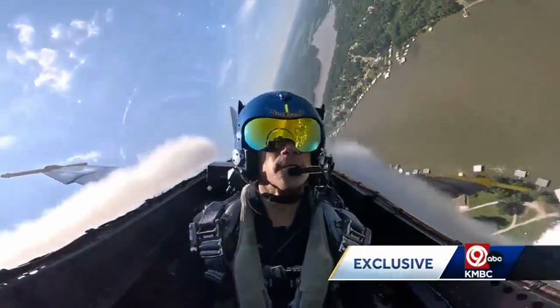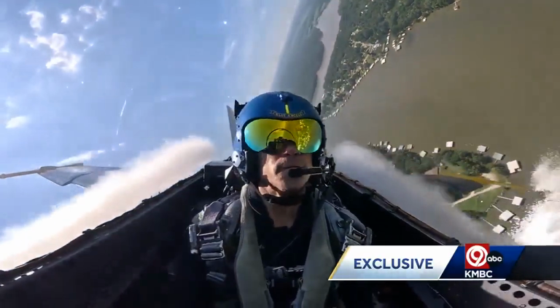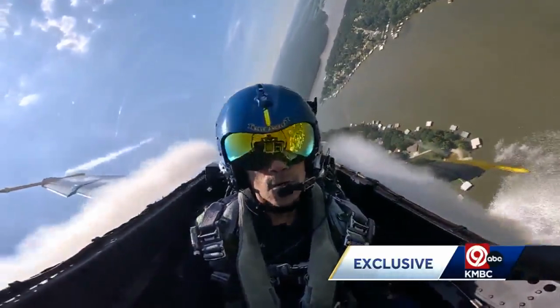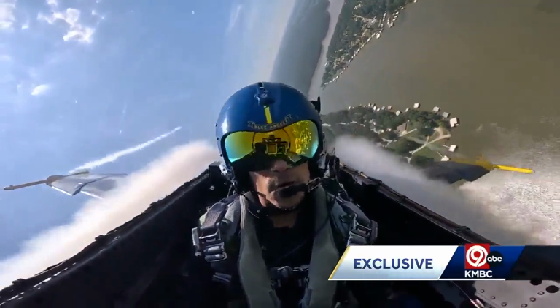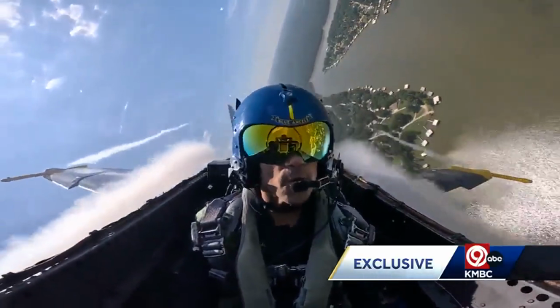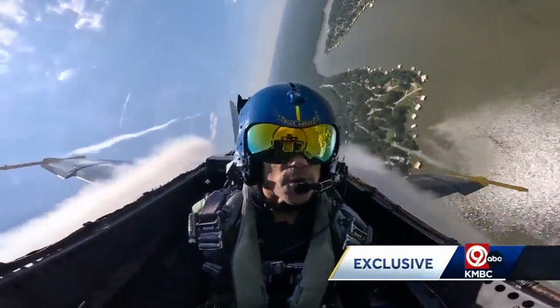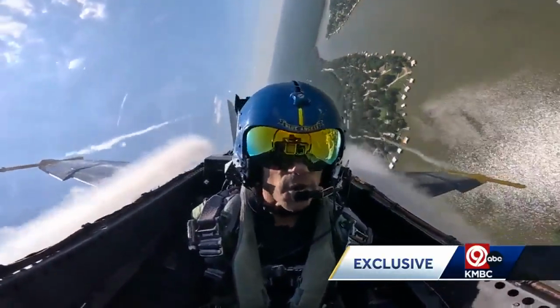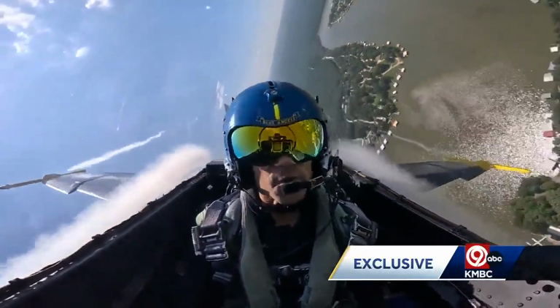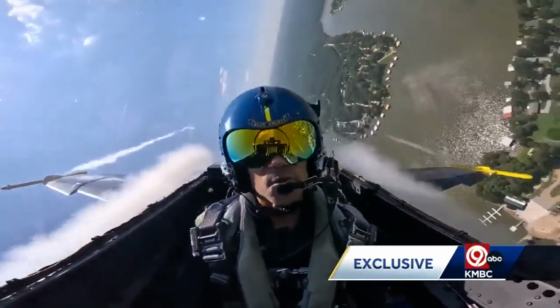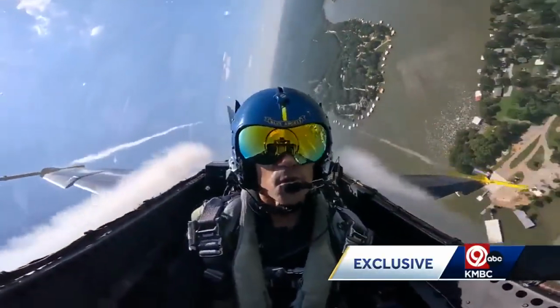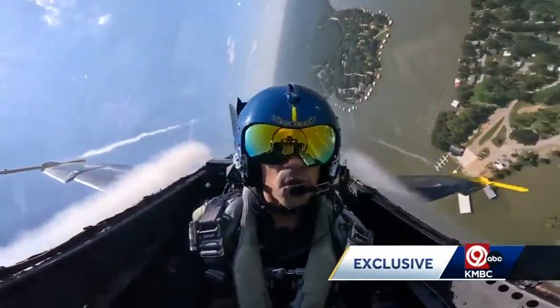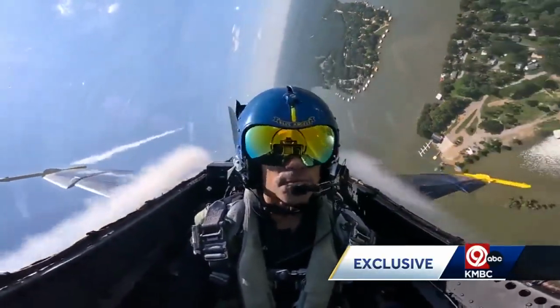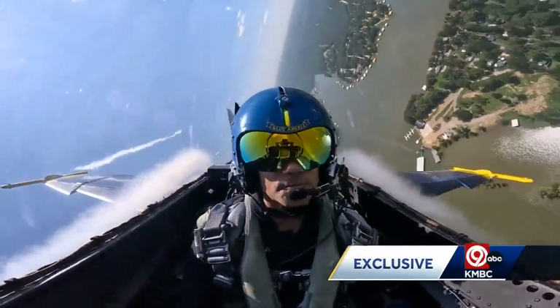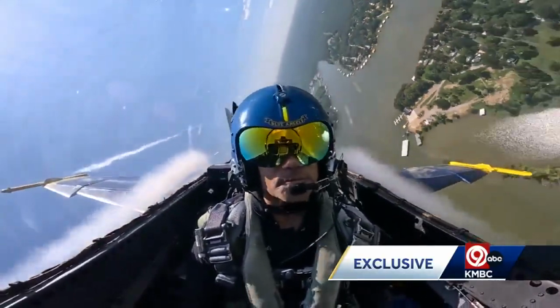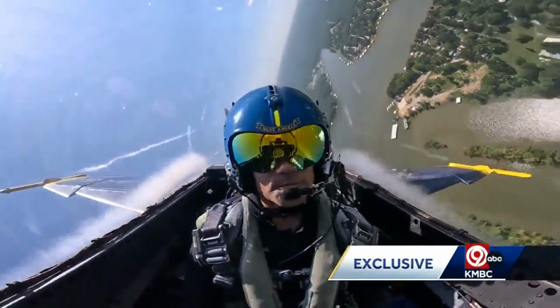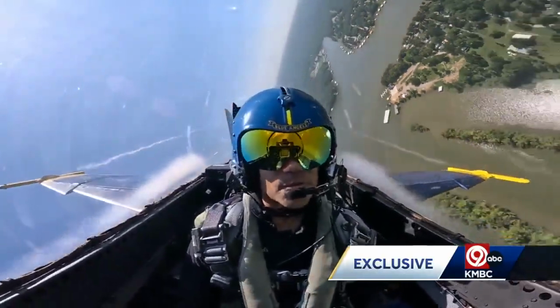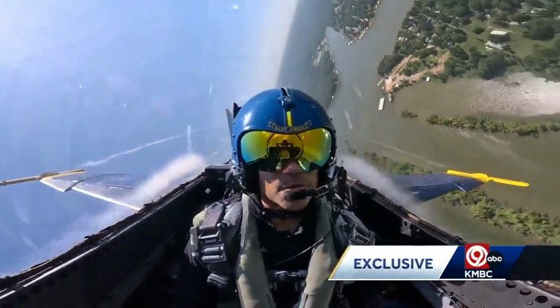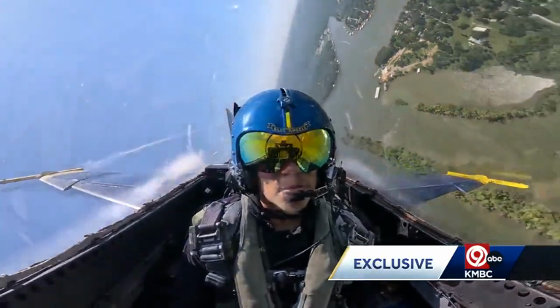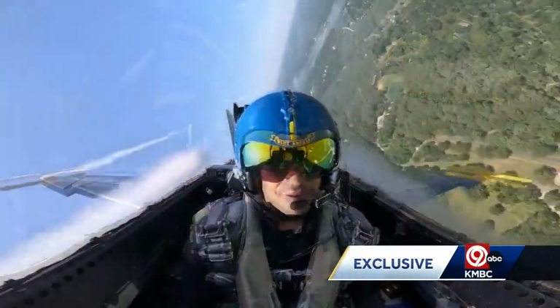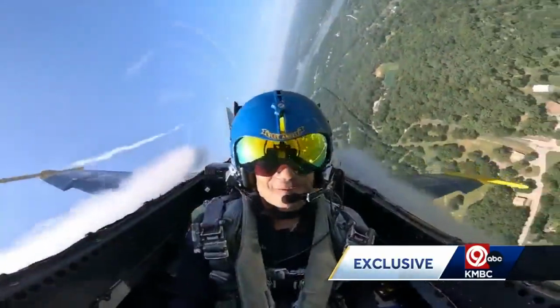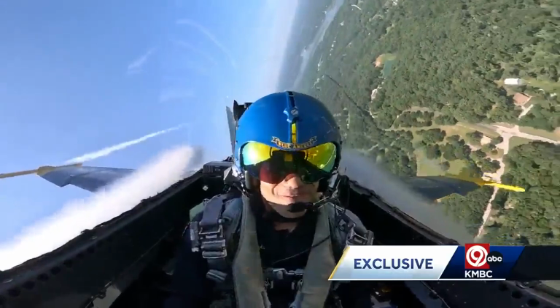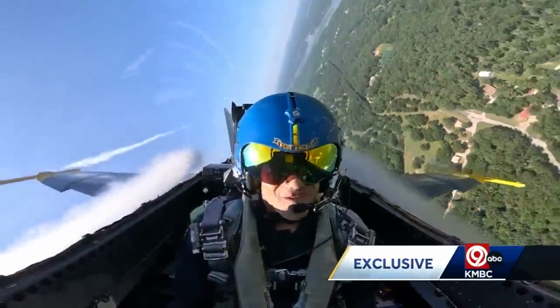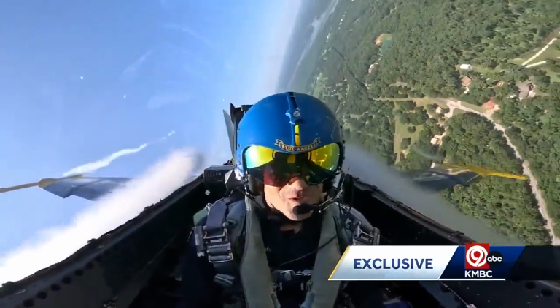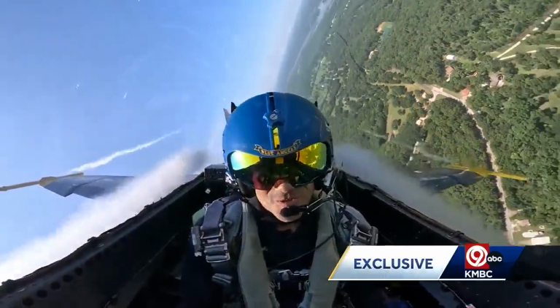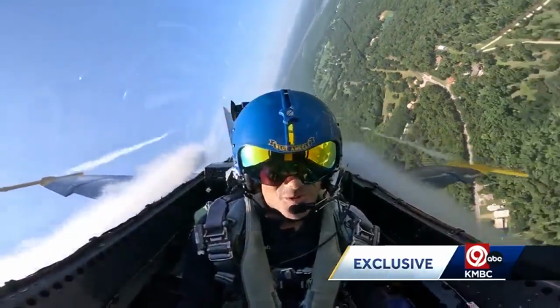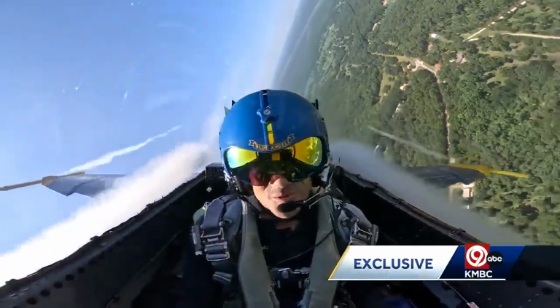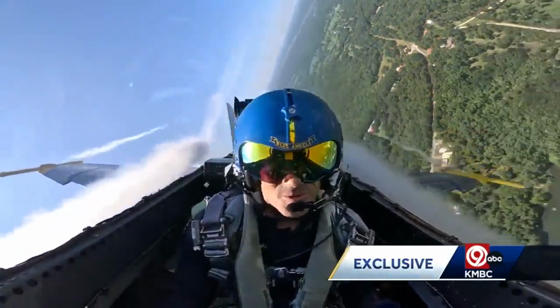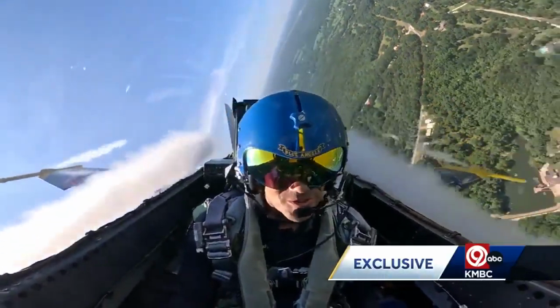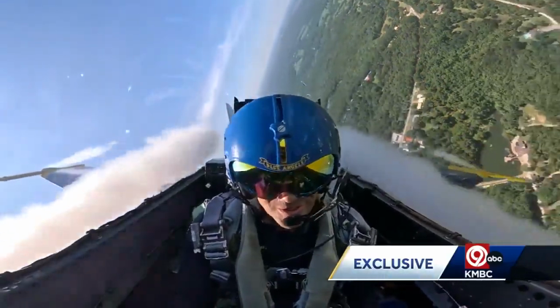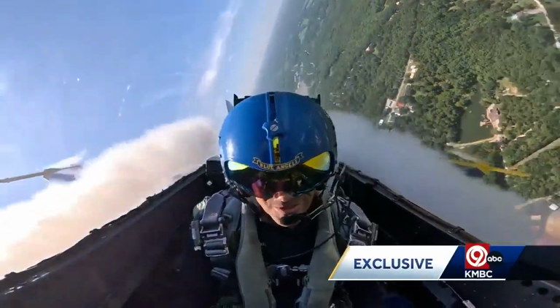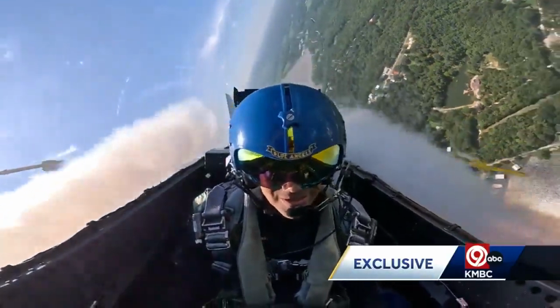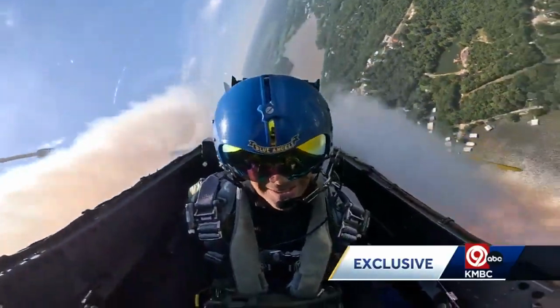We go ahead and put the stick in our lap and ride seven and a half G's to the pure vertical. Do as many rolls as we can, showing the sneak to vertical rolls, which number six does during the air show.